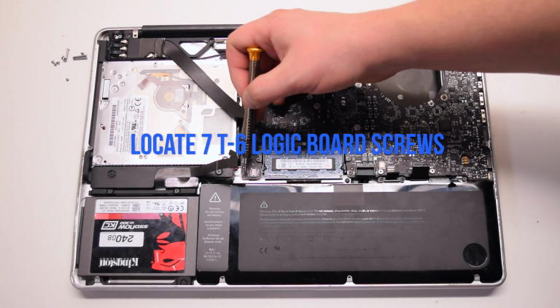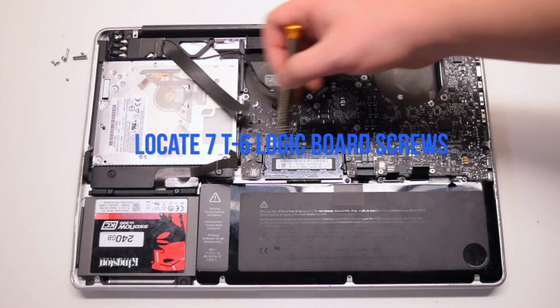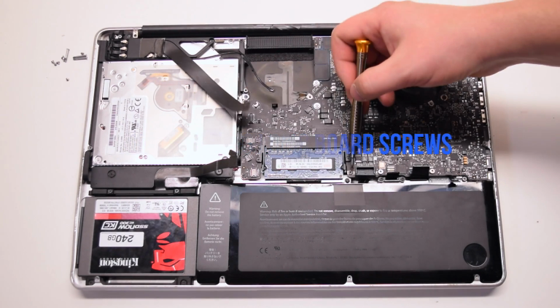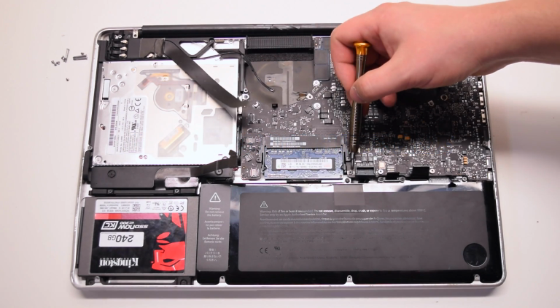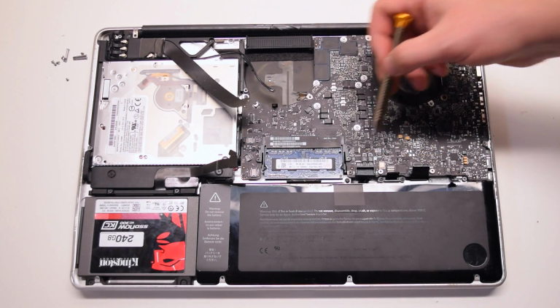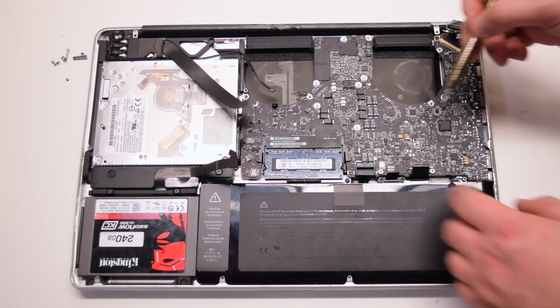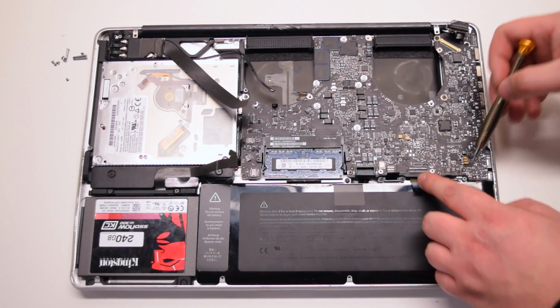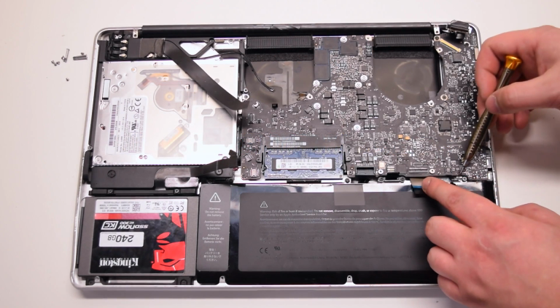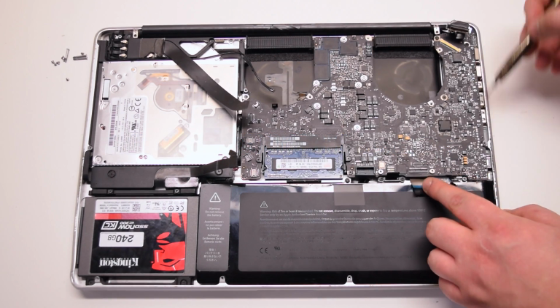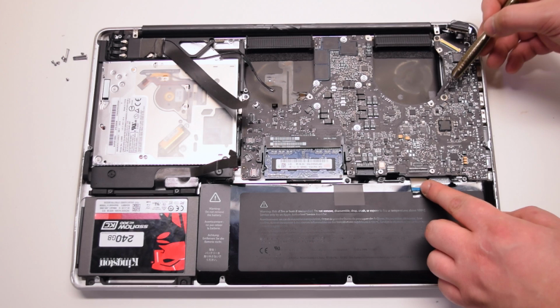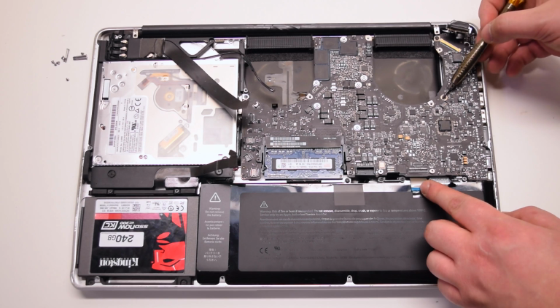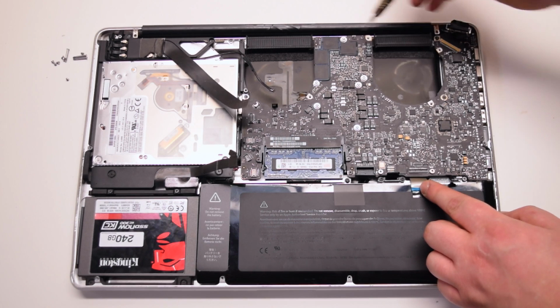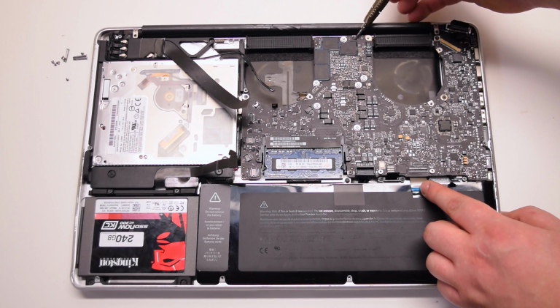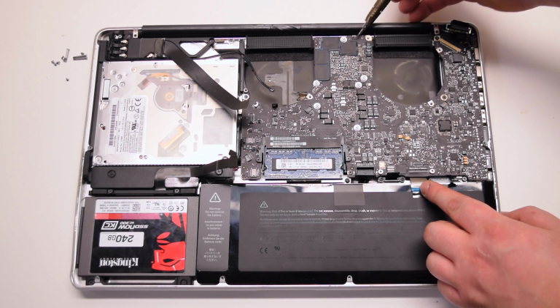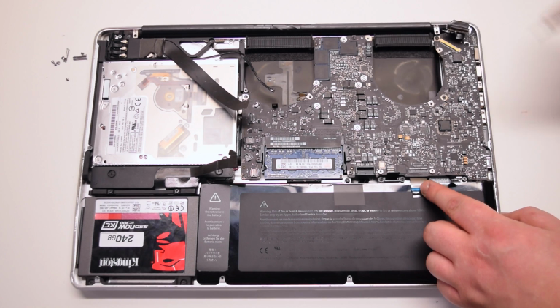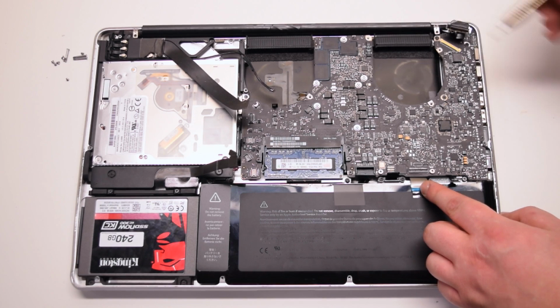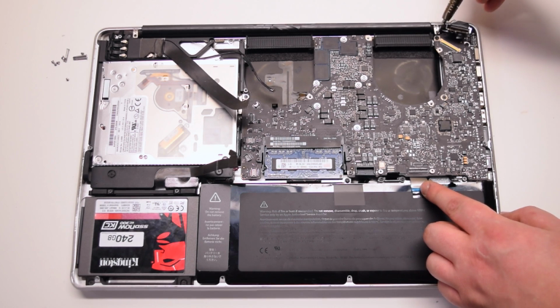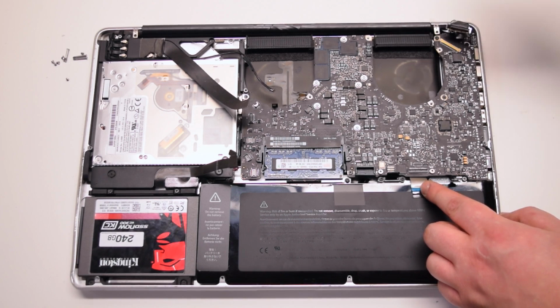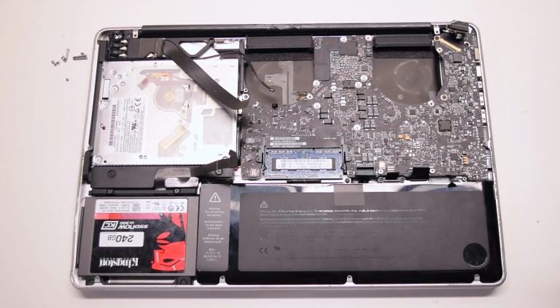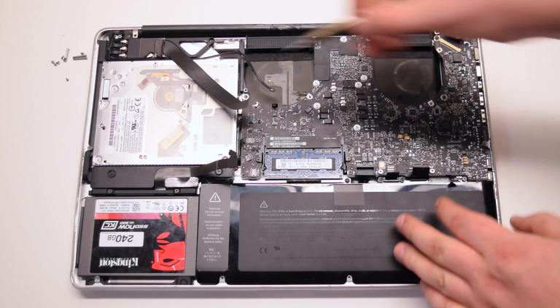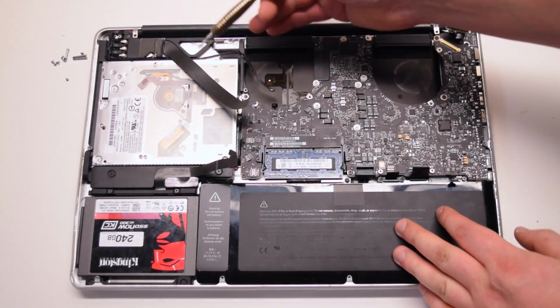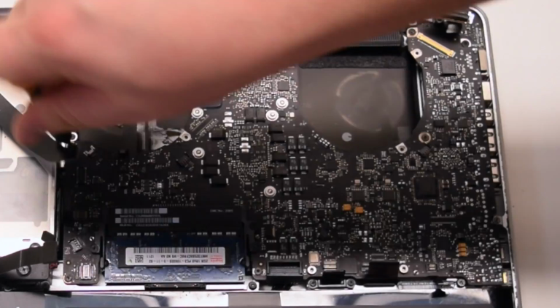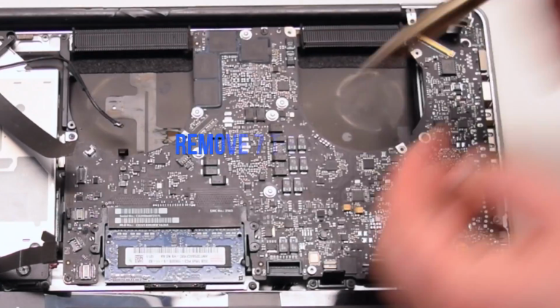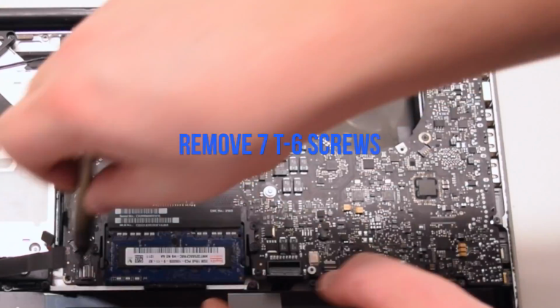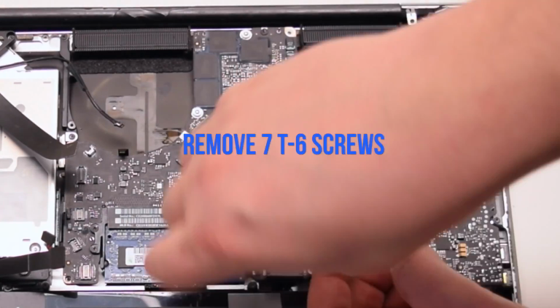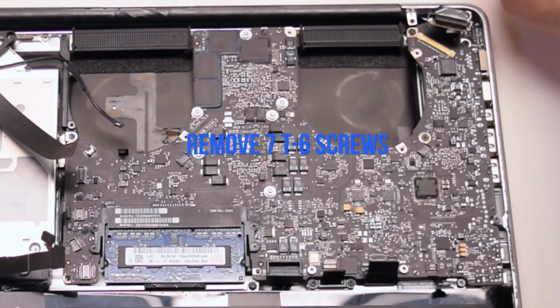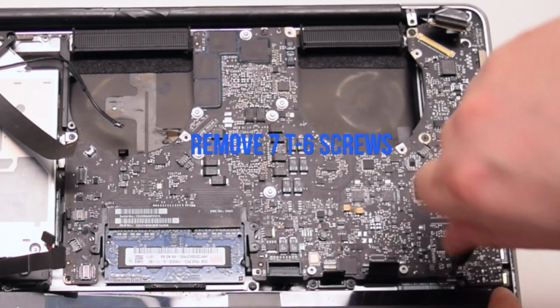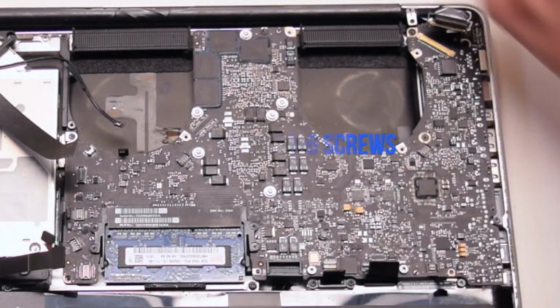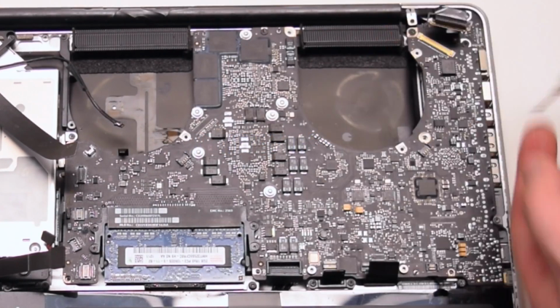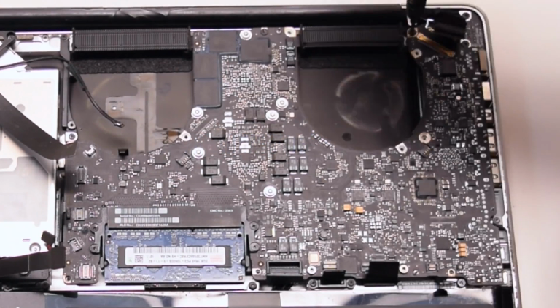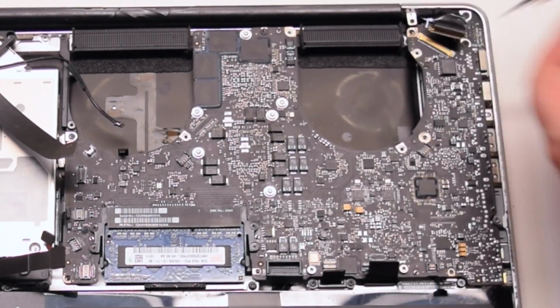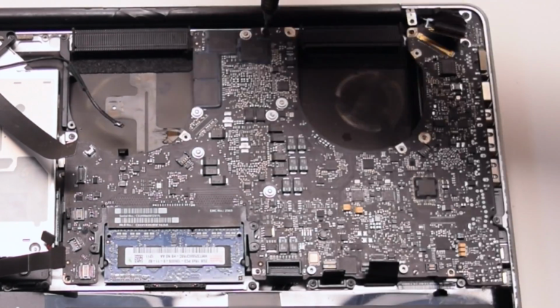Inspect and find the seven logic board T6 screws, then remove all seven T6 screws.